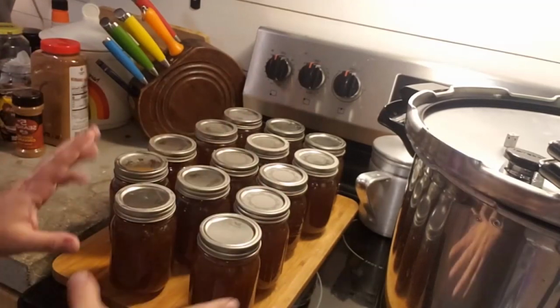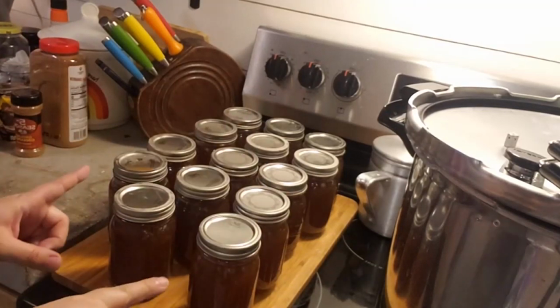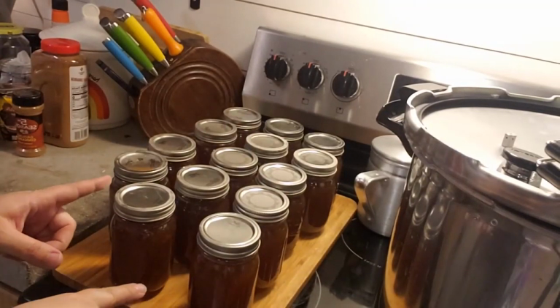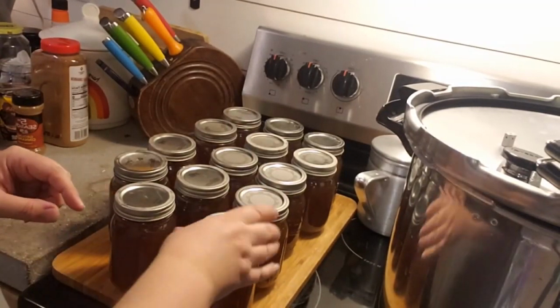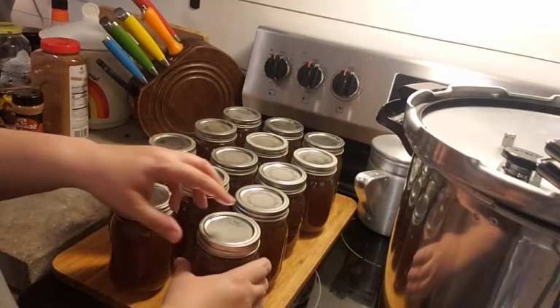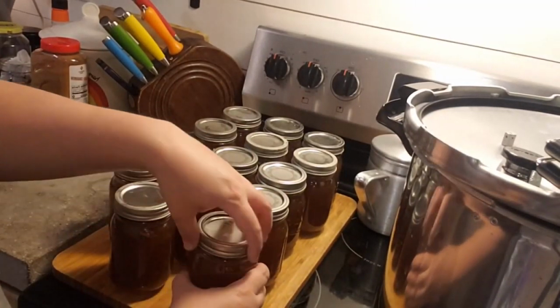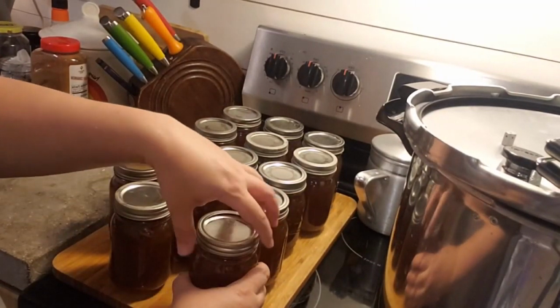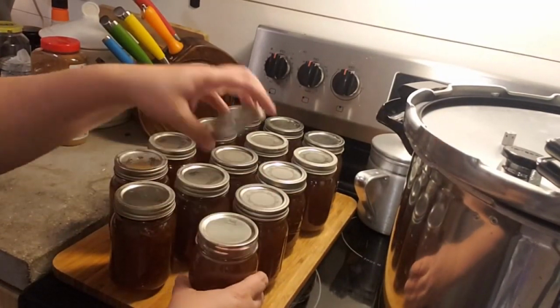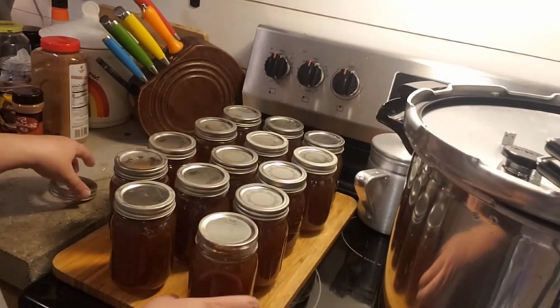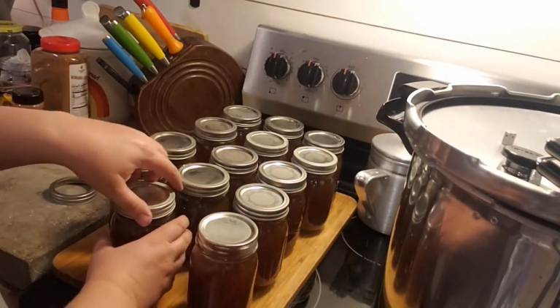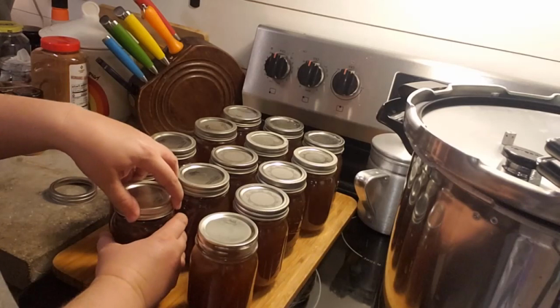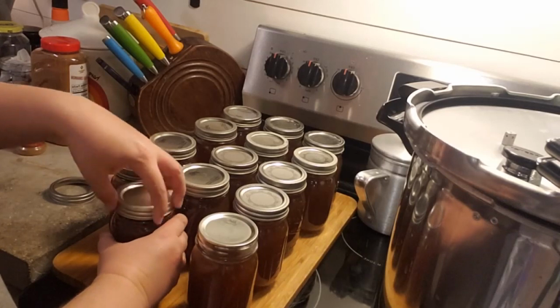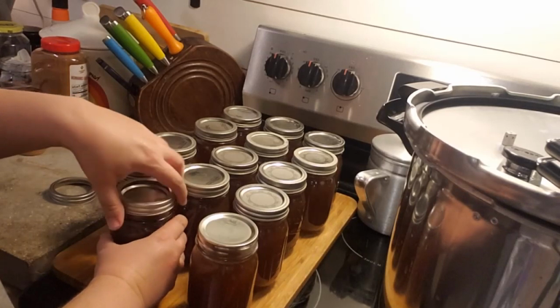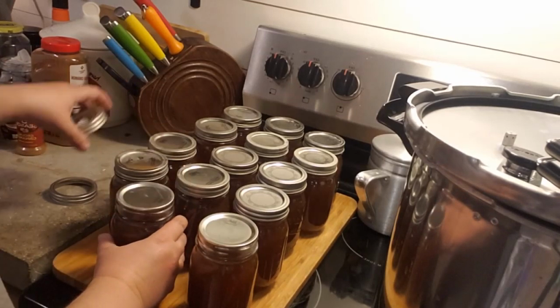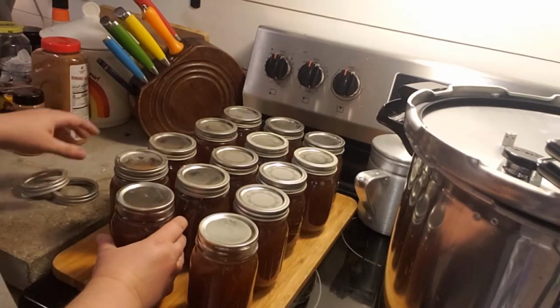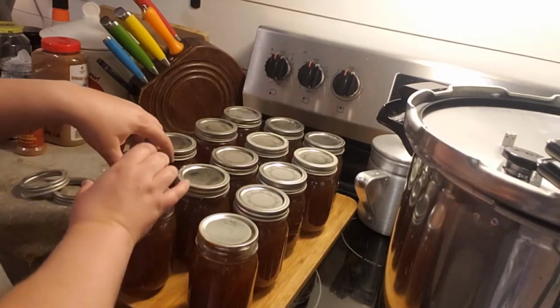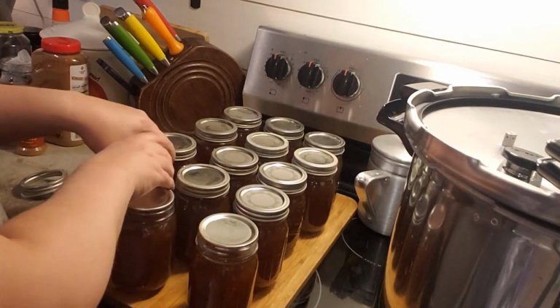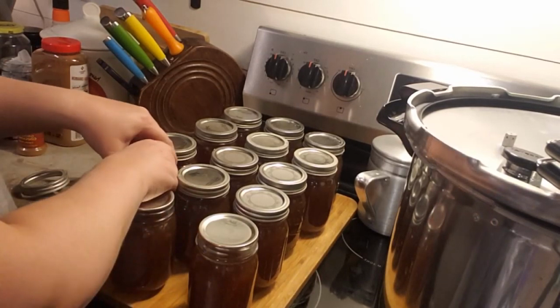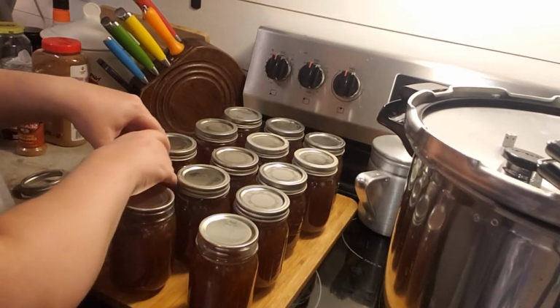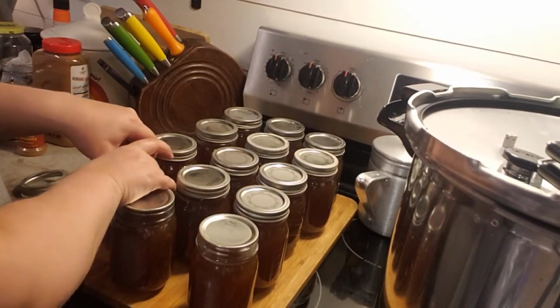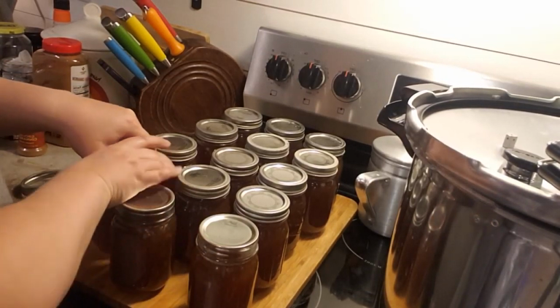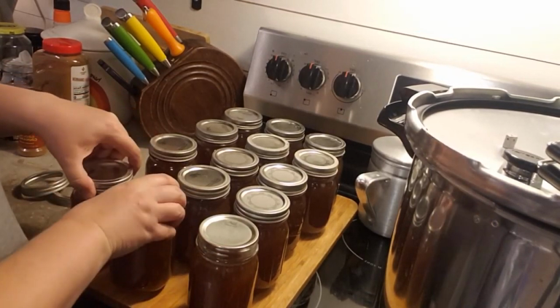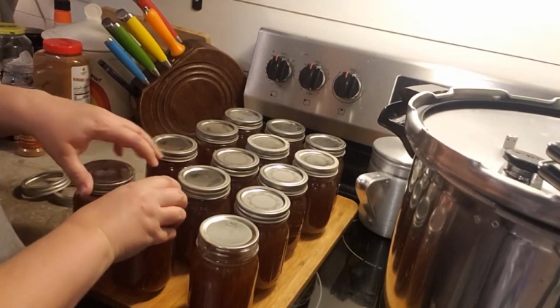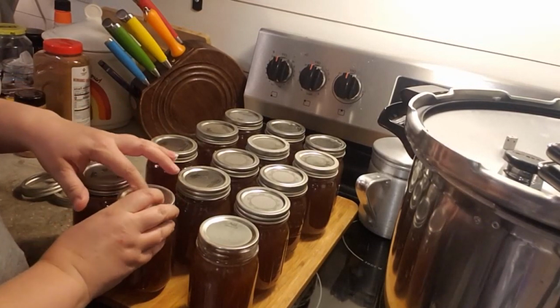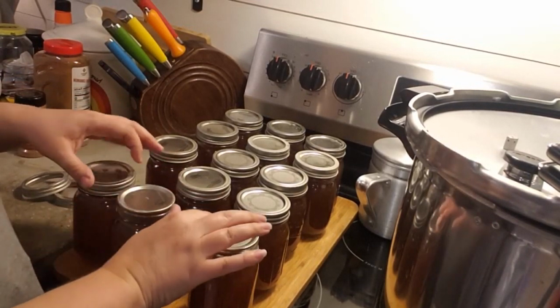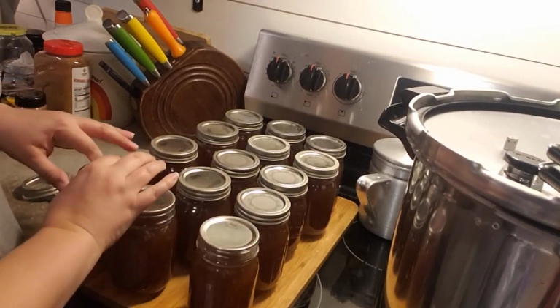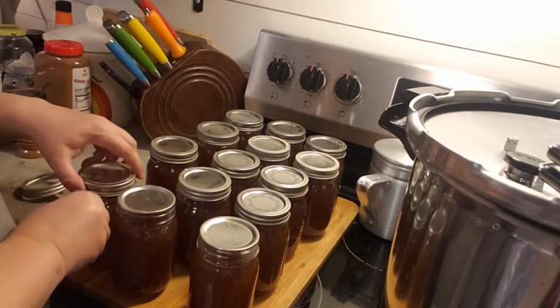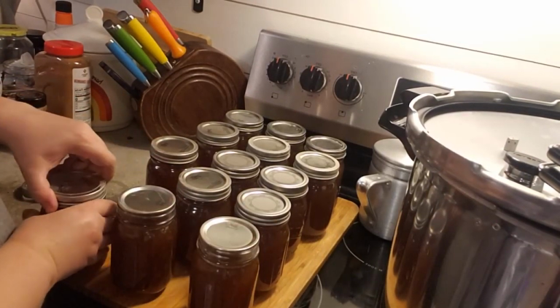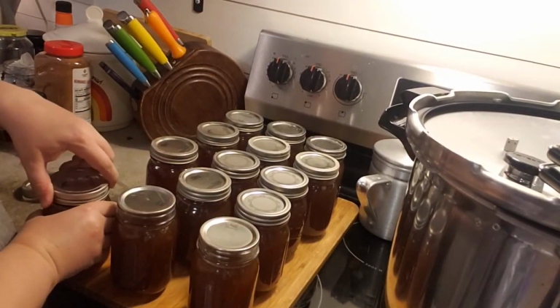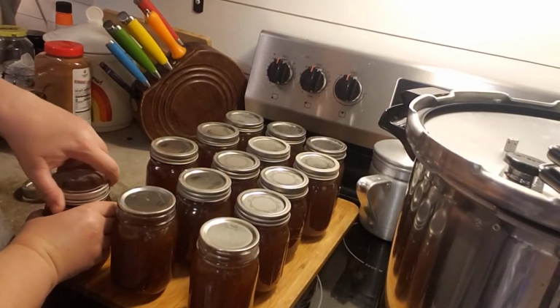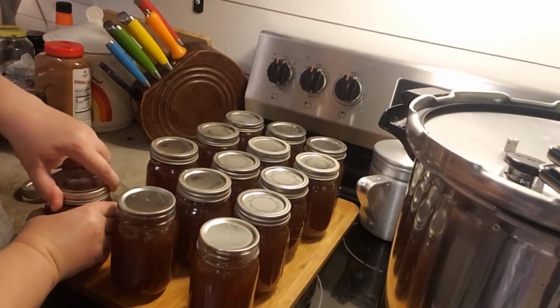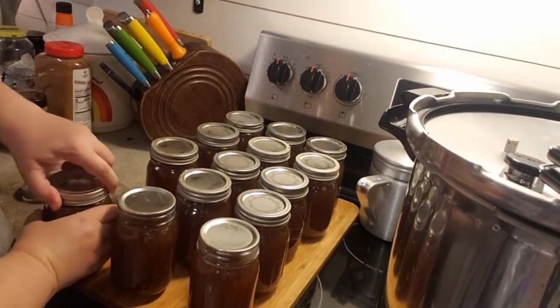The cans are done. They've cooled down a lot. I'm going to check them and remove my rings. Hopefully they're all good to go.